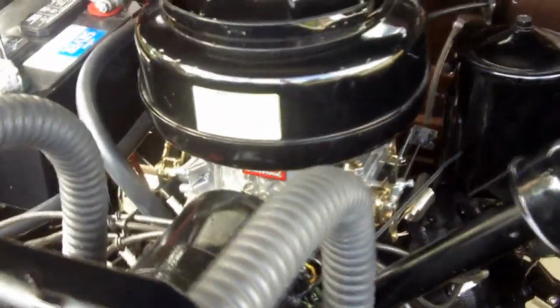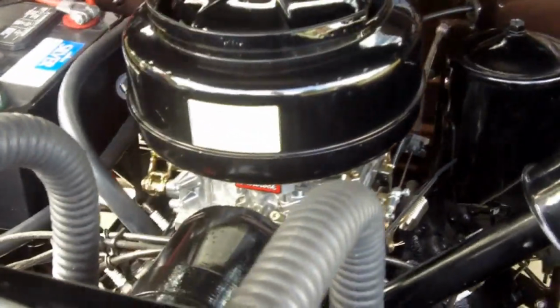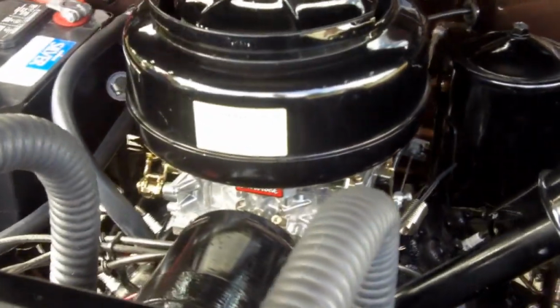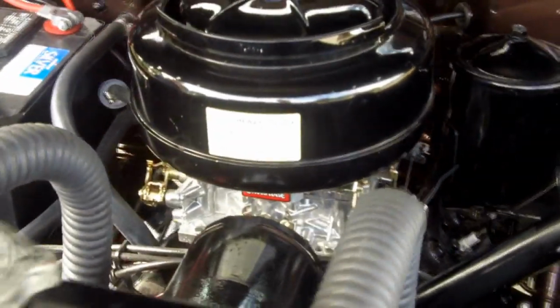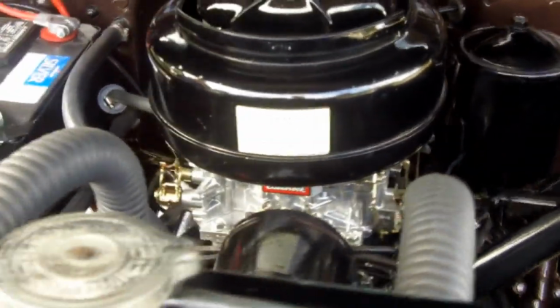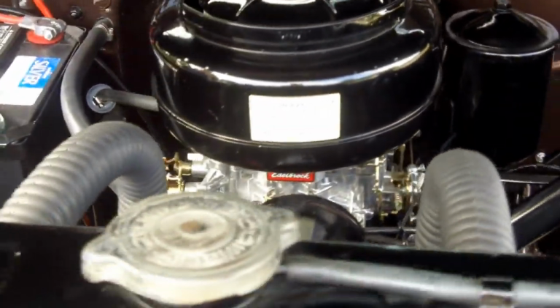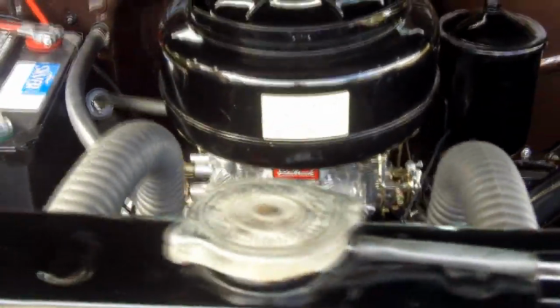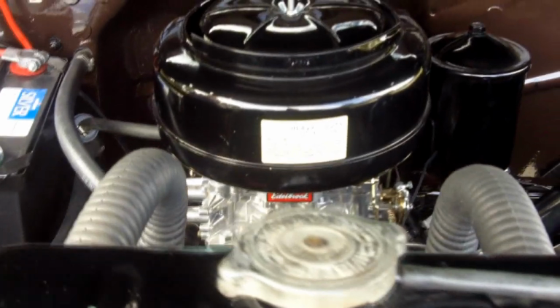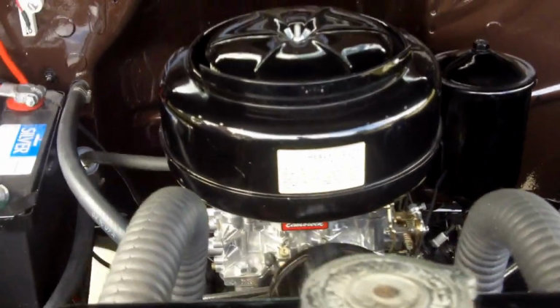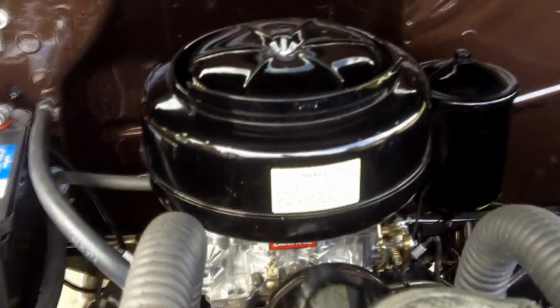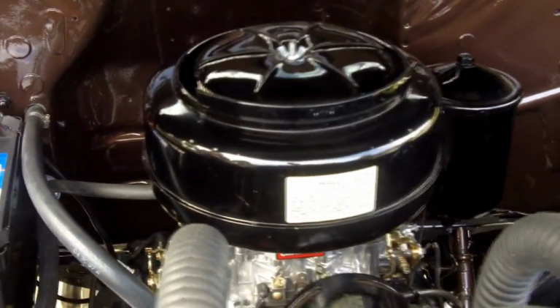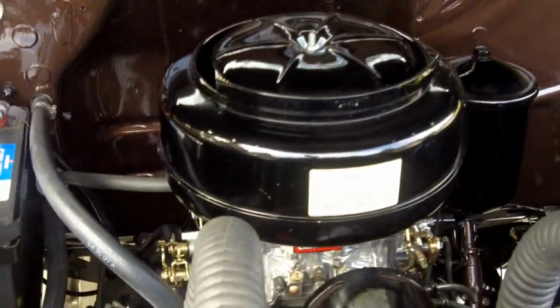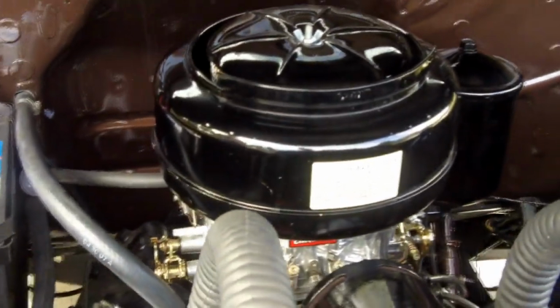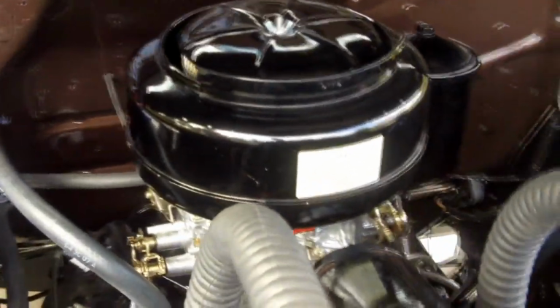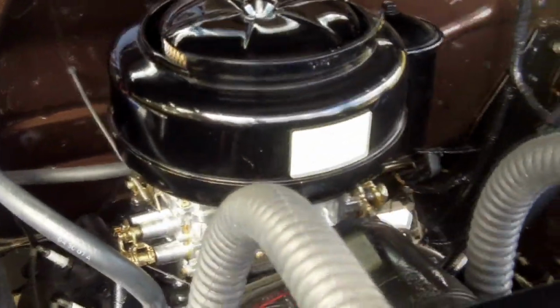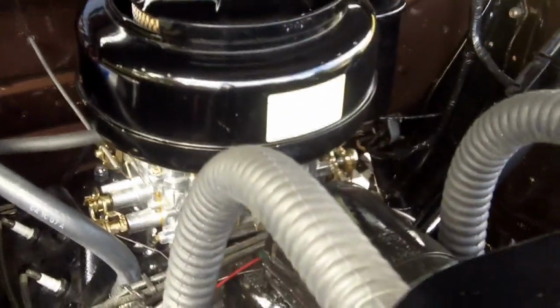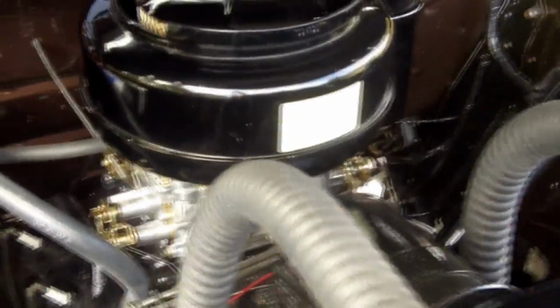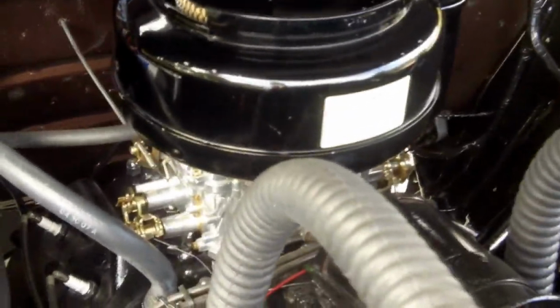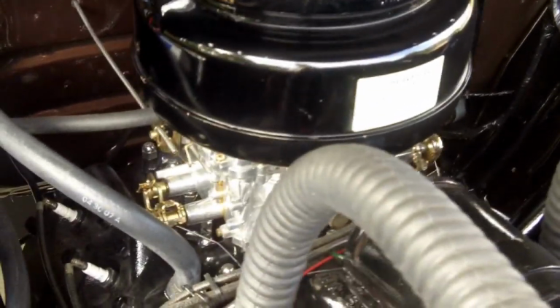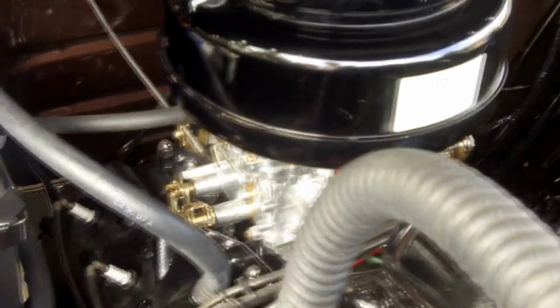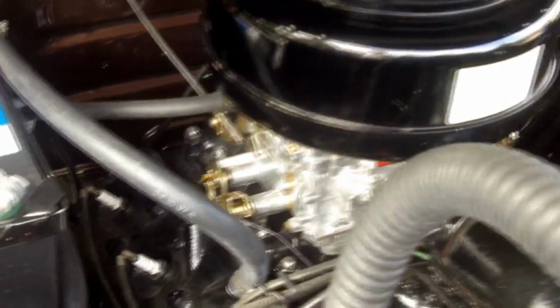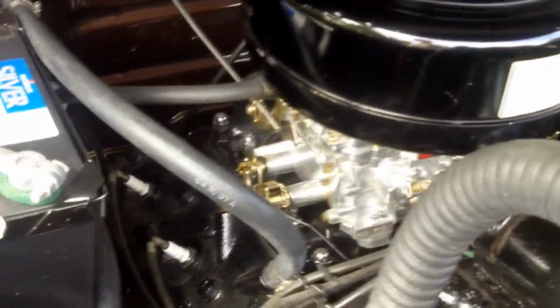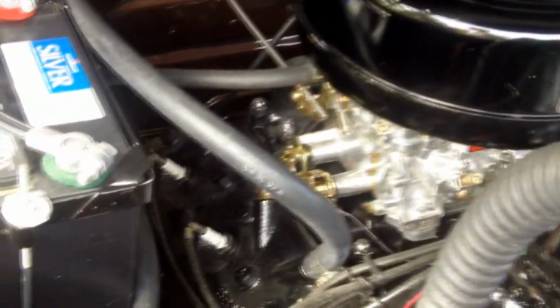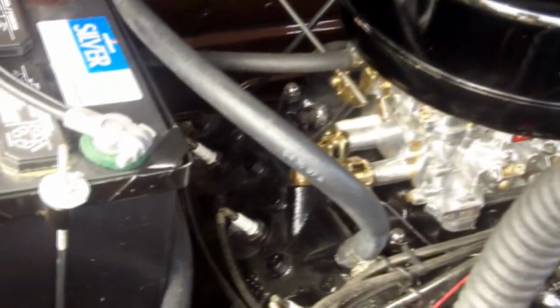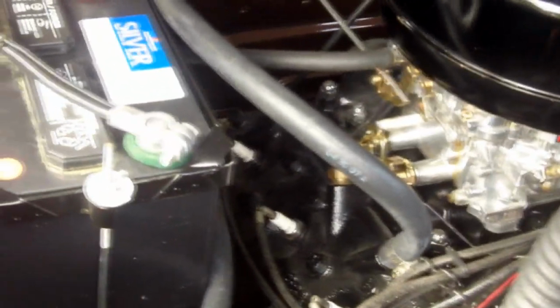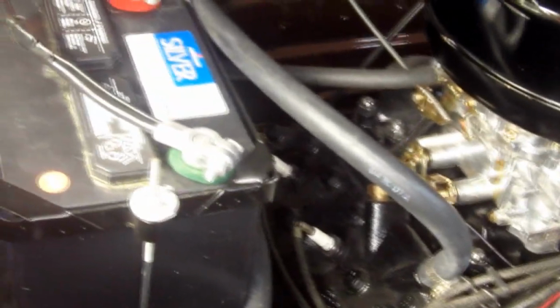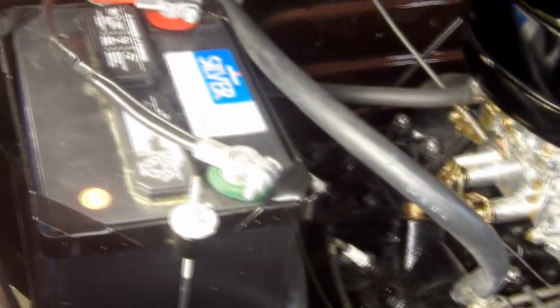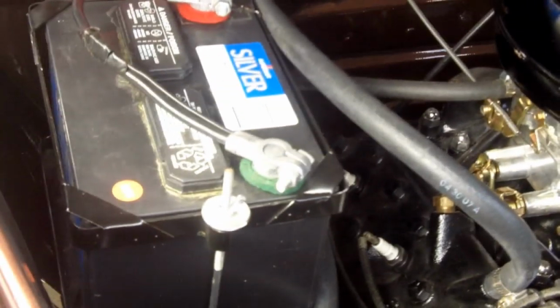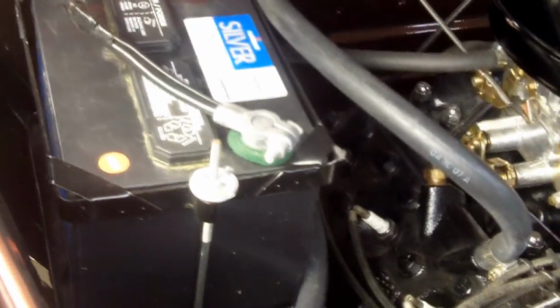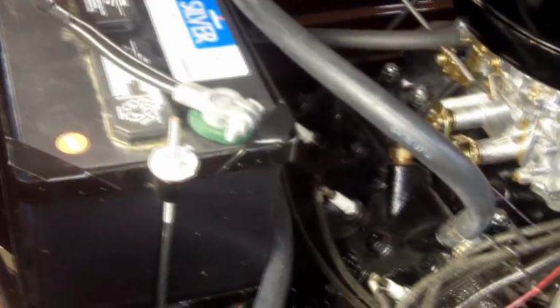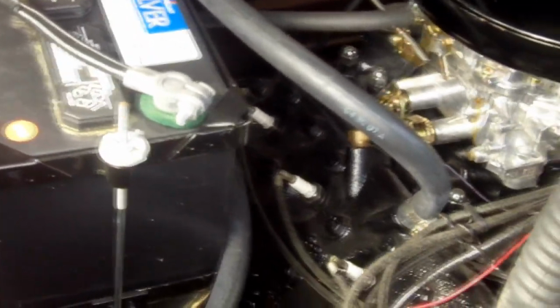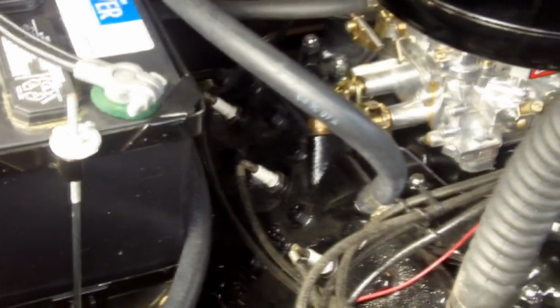And I've got to tell you, it ran without a hiccup. It's an awesome driver. It drives as good as it looks. At Vanguard Motor Sales we are committed to putting your dream in your driveway.